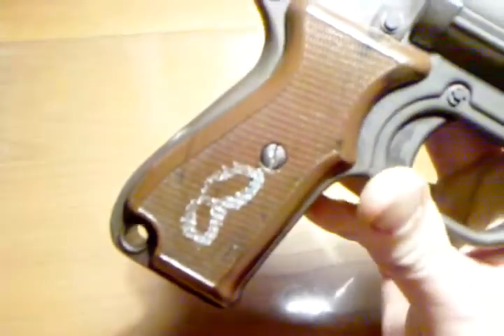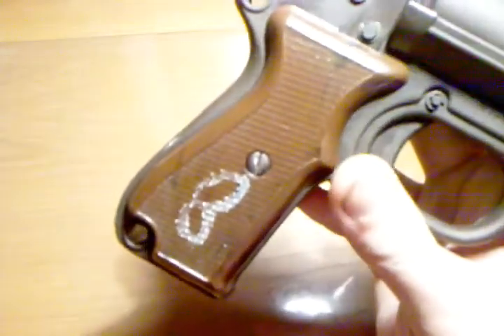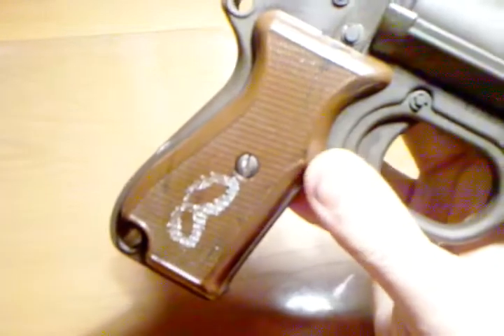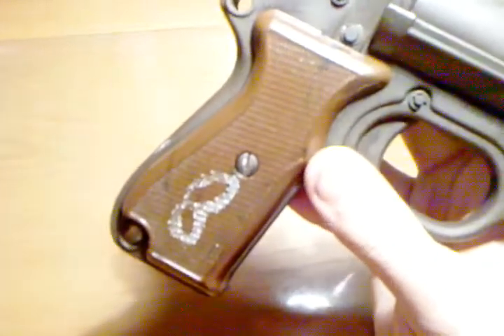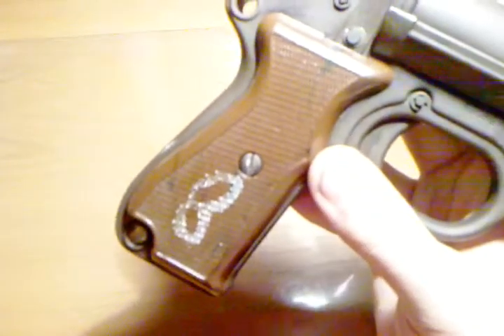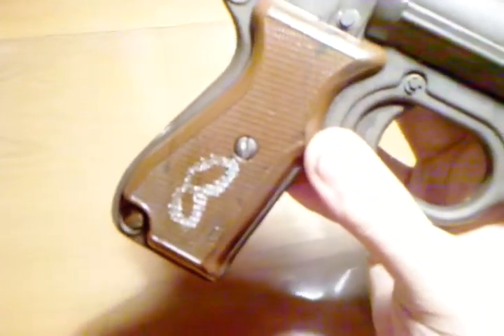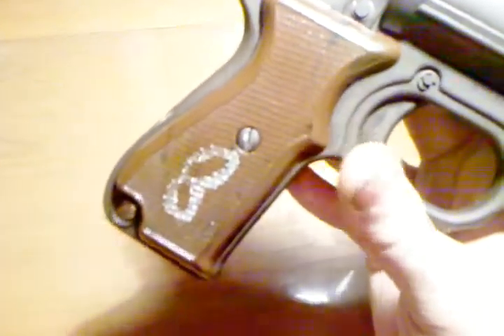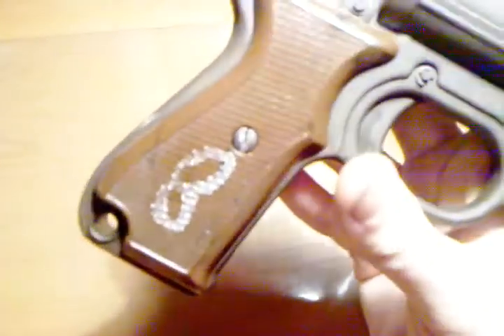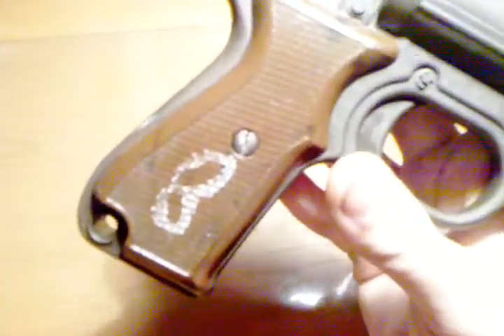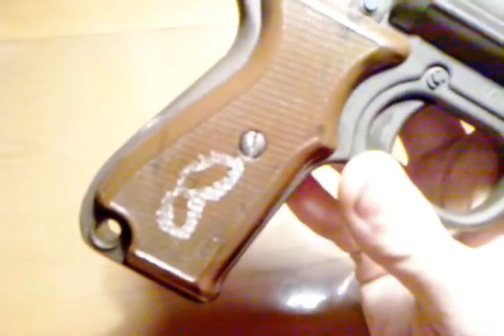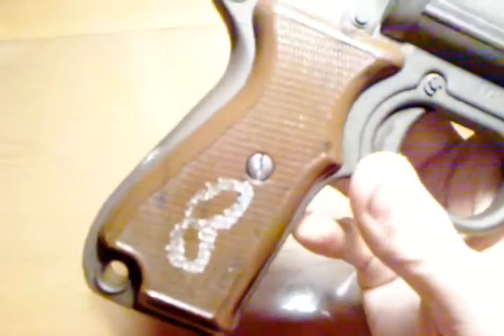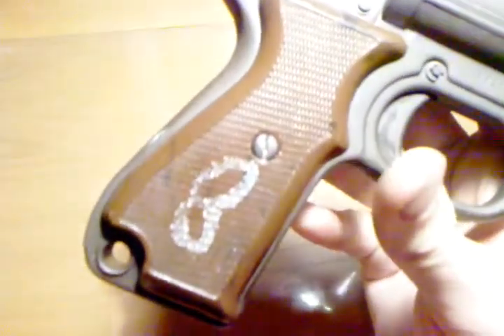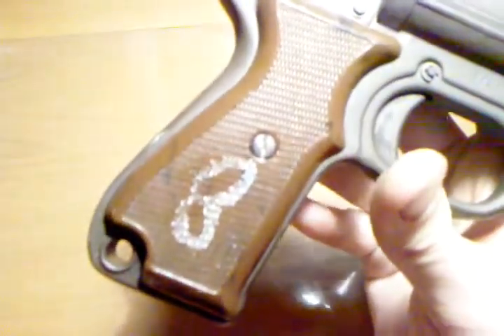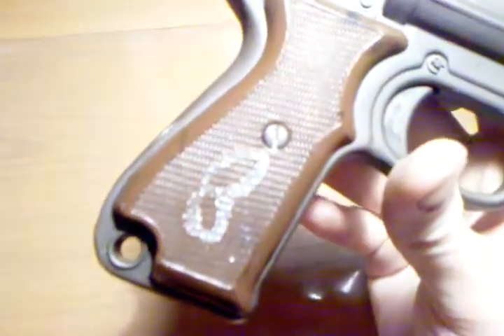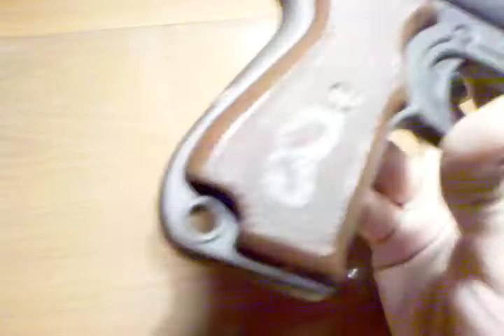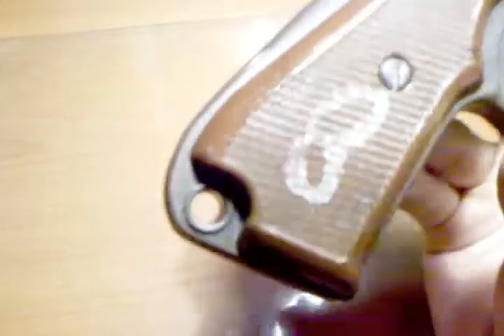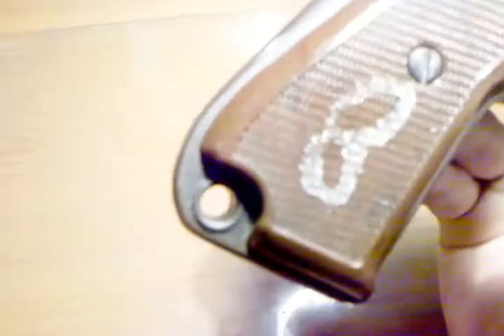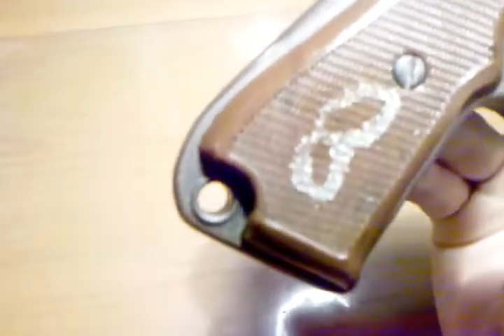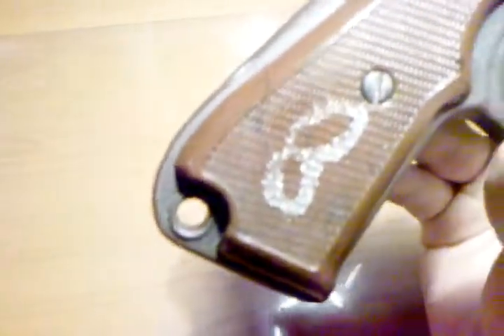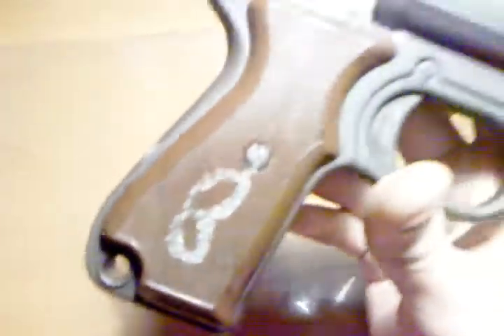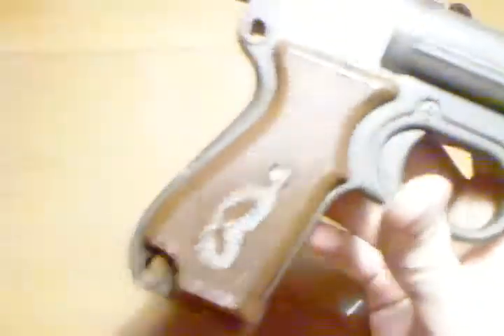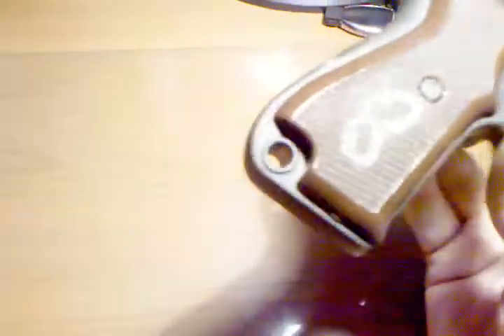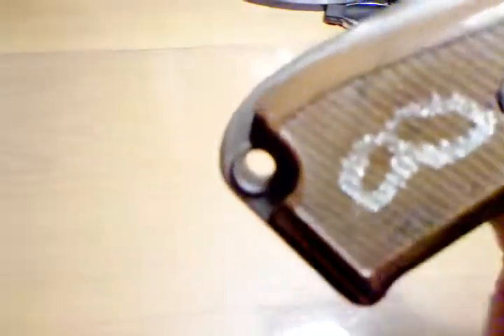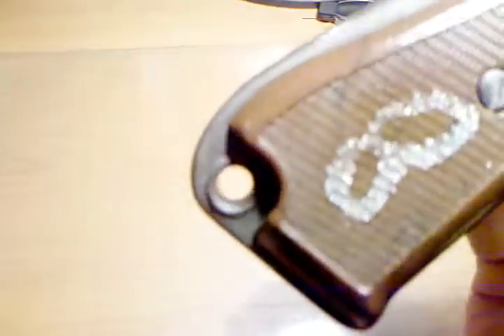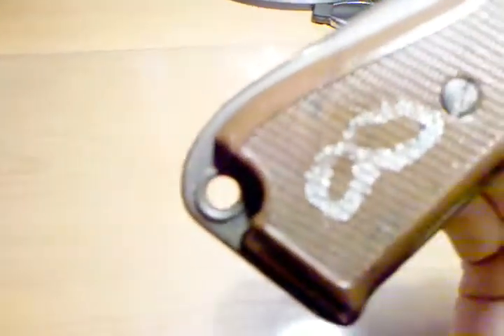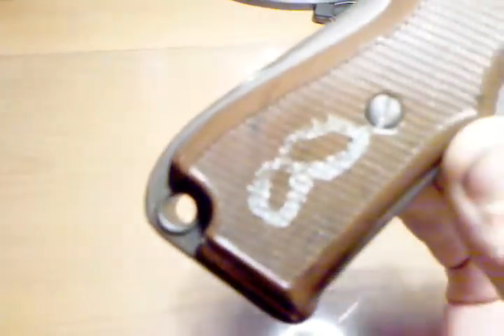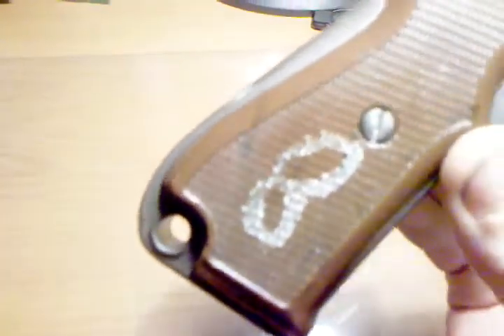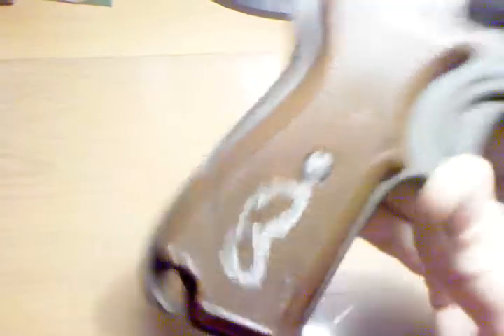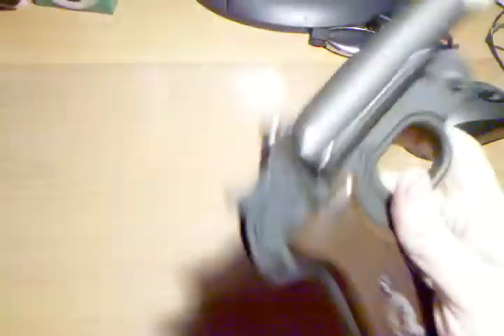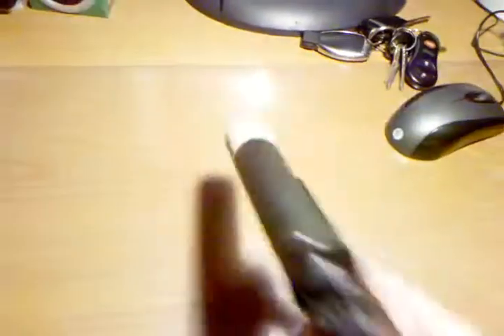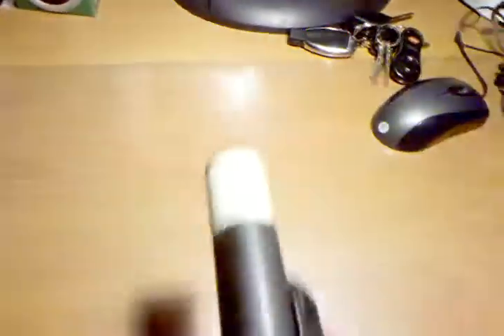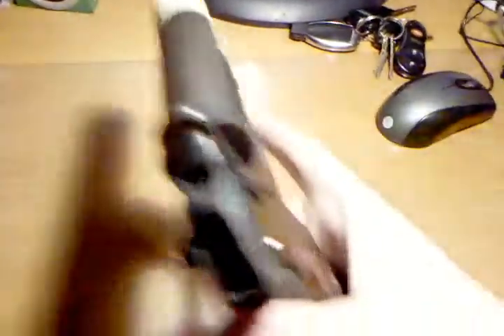I took a little tiny screwdriver and kind of scraped some of the paint out, just went up and down the checkering. Also, it's got a hole for a lanyard. I'm going to get some paracord and make myself a loop for that, because this is going to be great for boating.